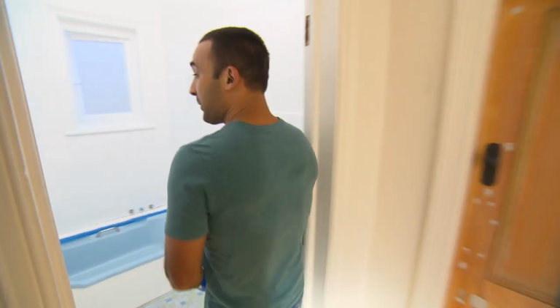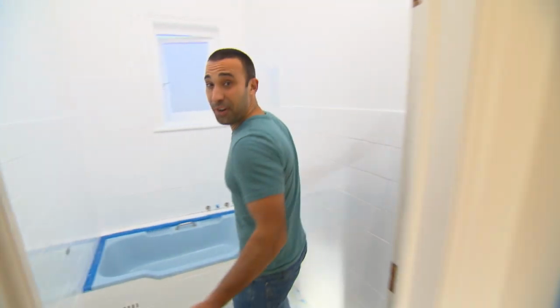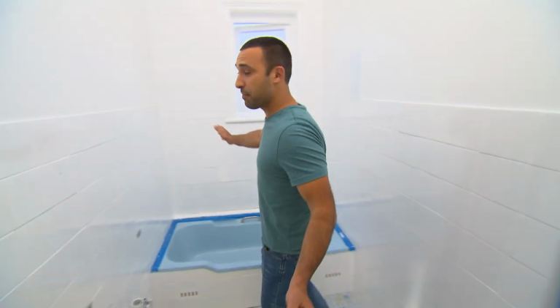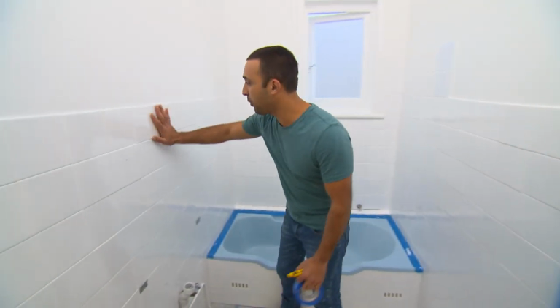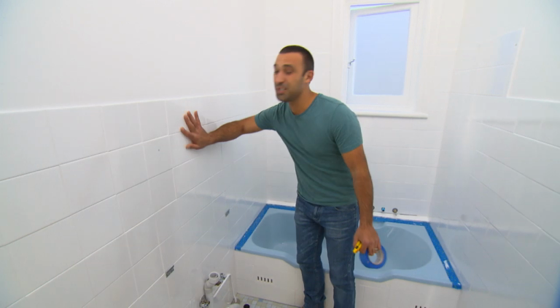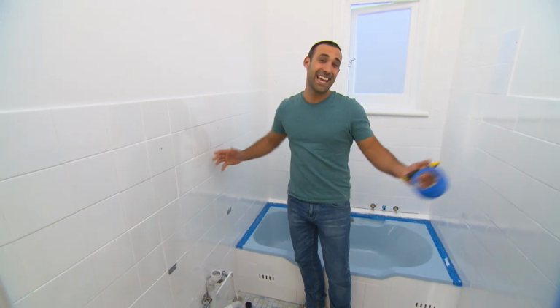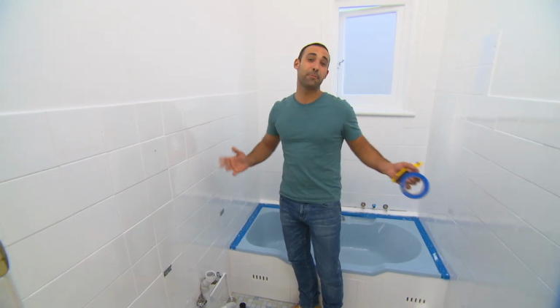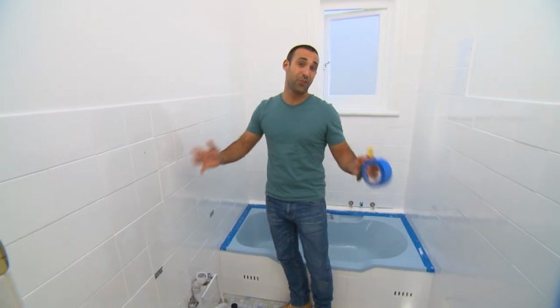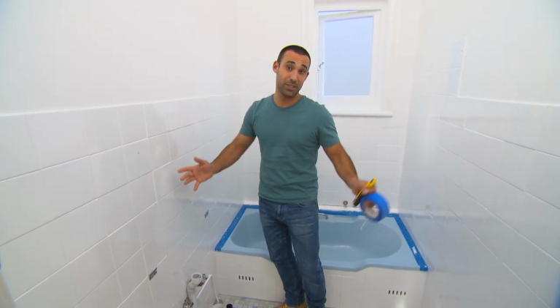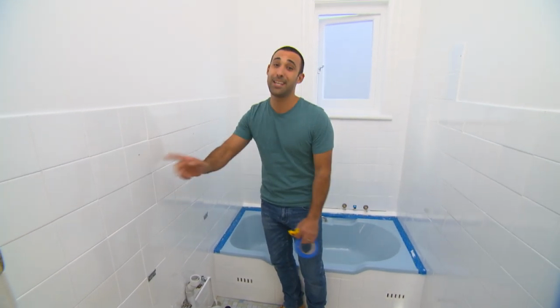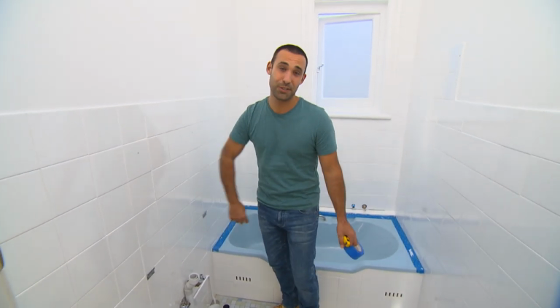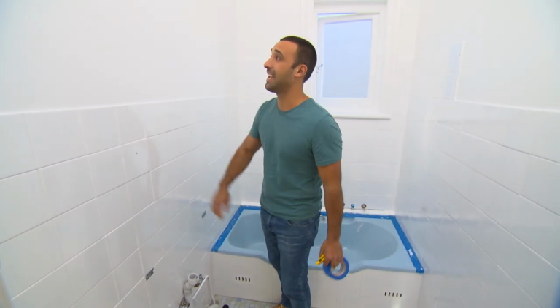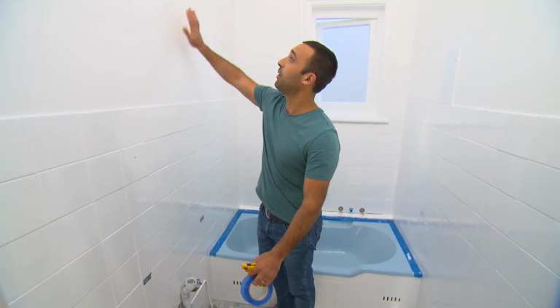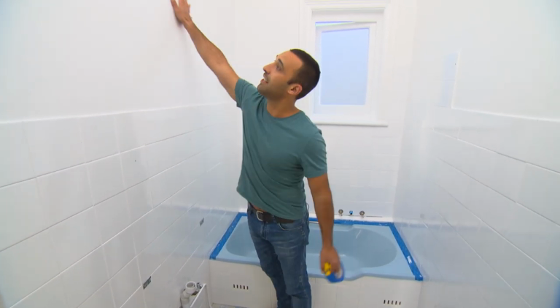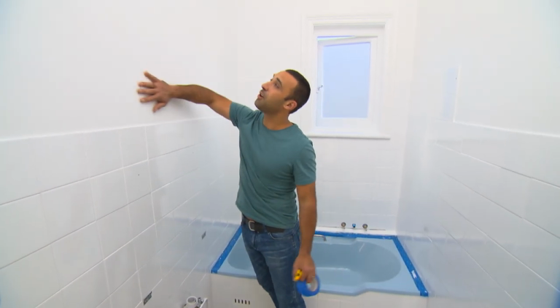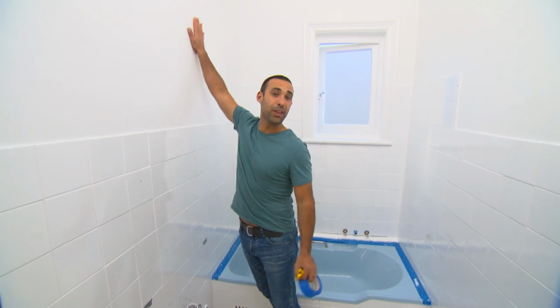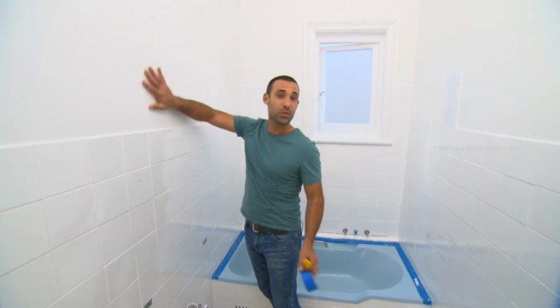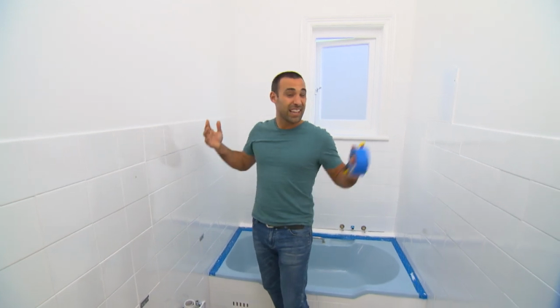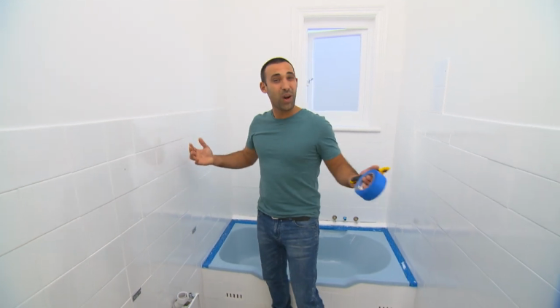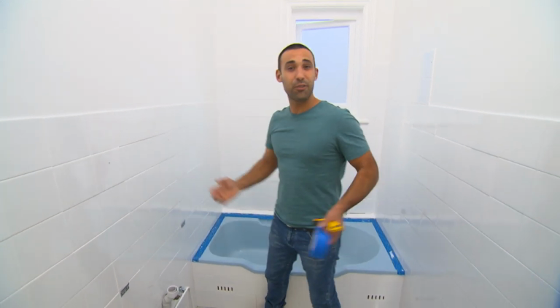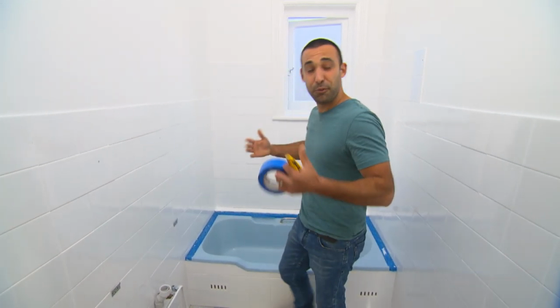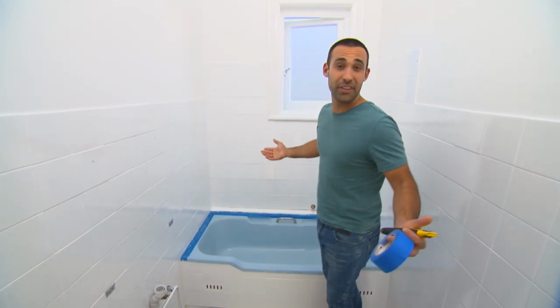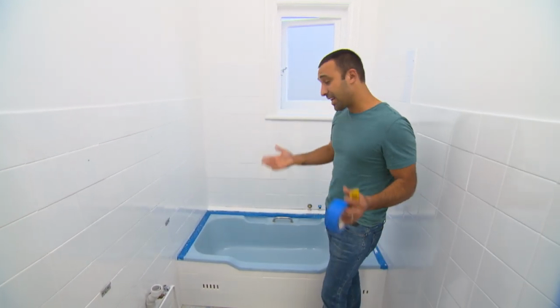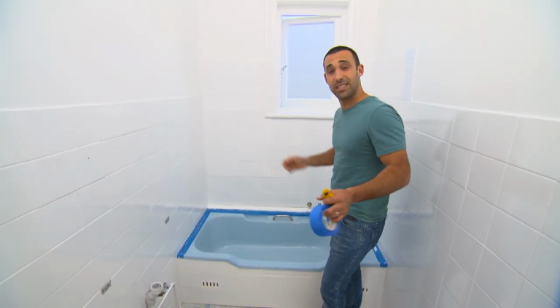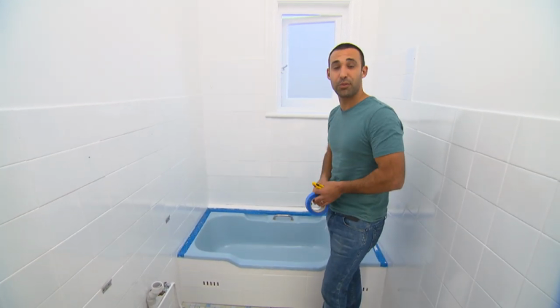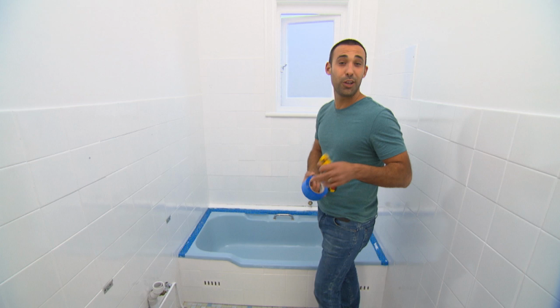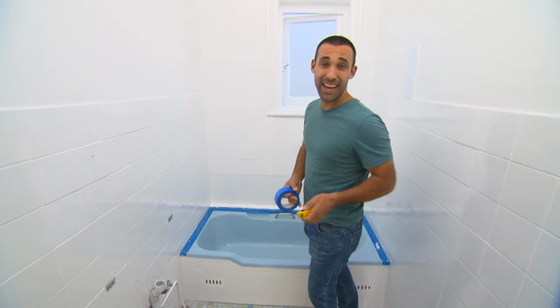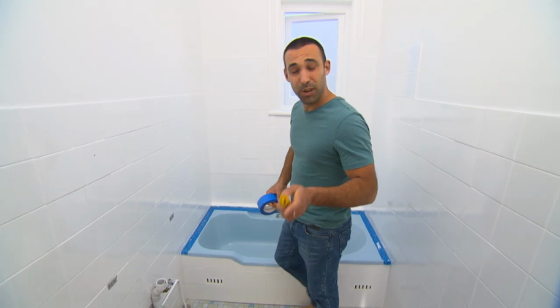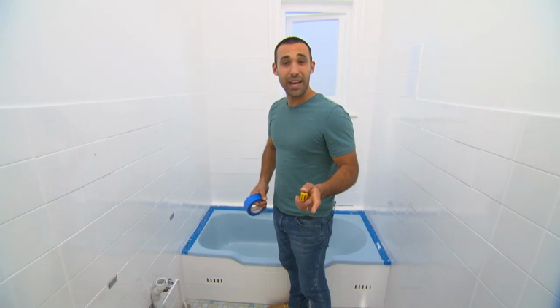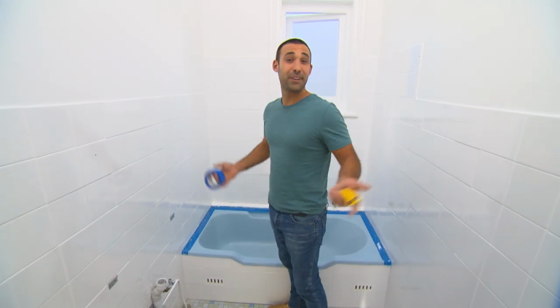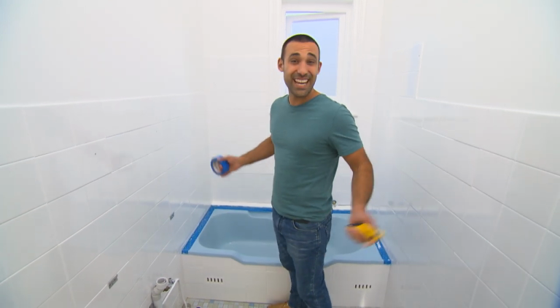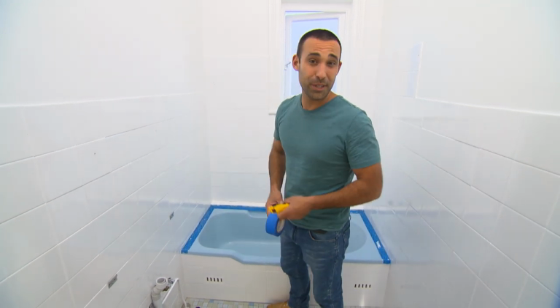With the three coats of paint on the wall tiles, you can see how much better it already looks compared to what used to be there. And while I was at it, I decided to paint the walls as well. This white colour really freshens everything up and actually makes this bathroom feel a lot bigger. And it was all done for just under $200.